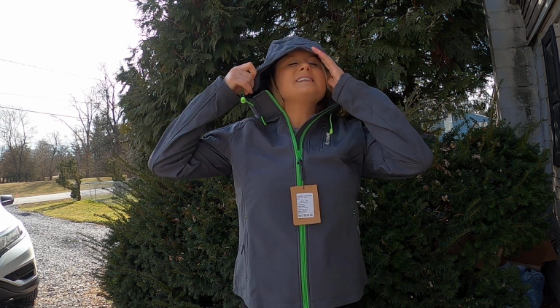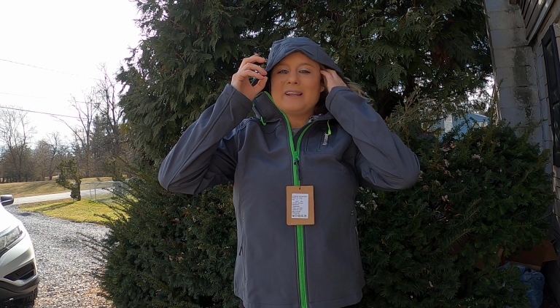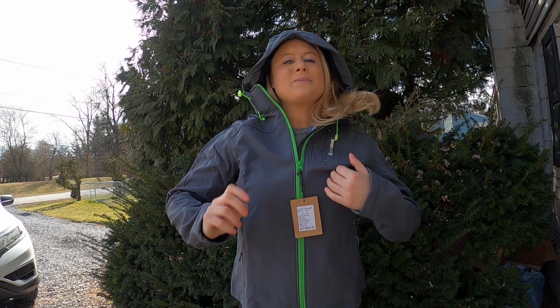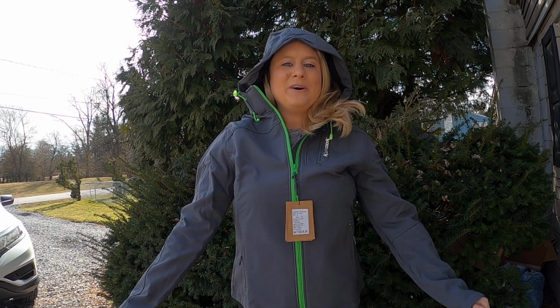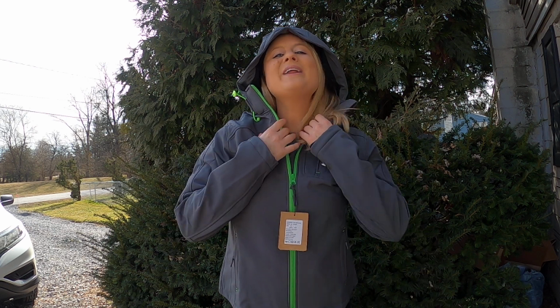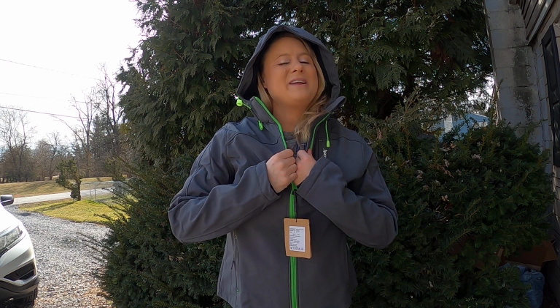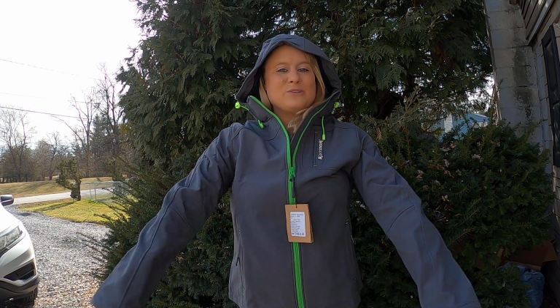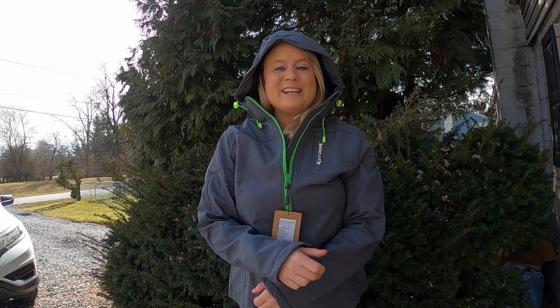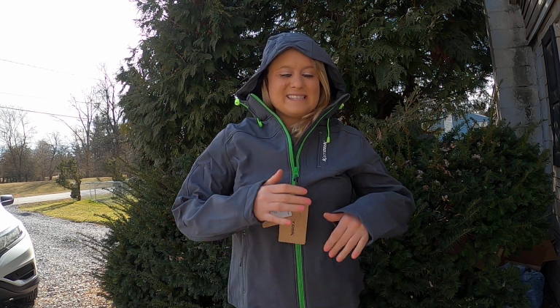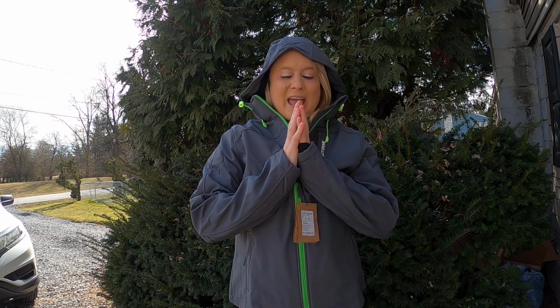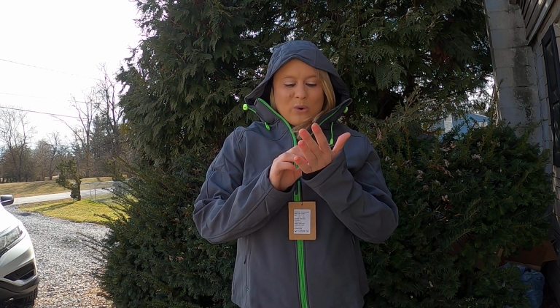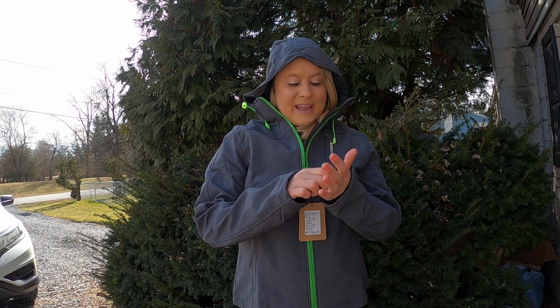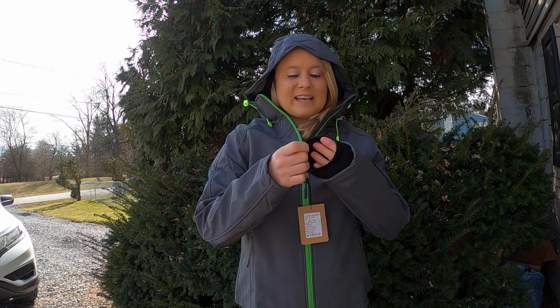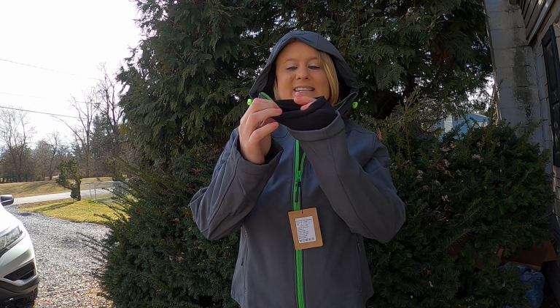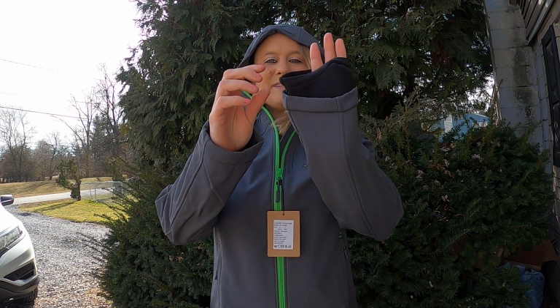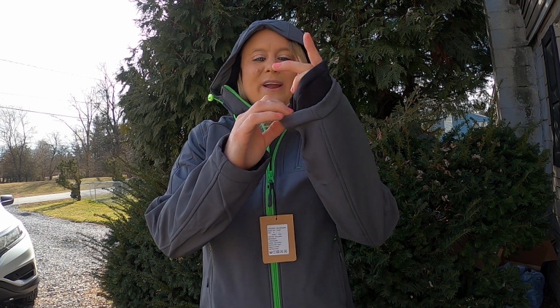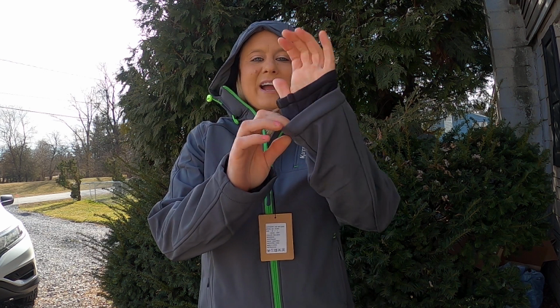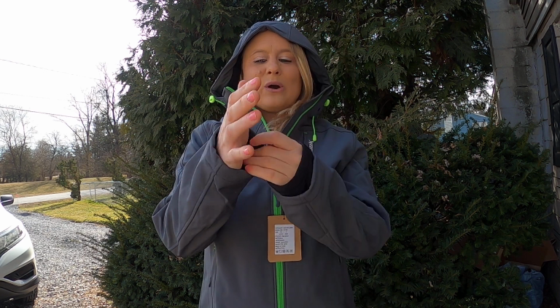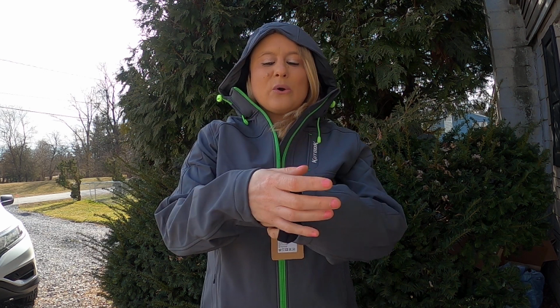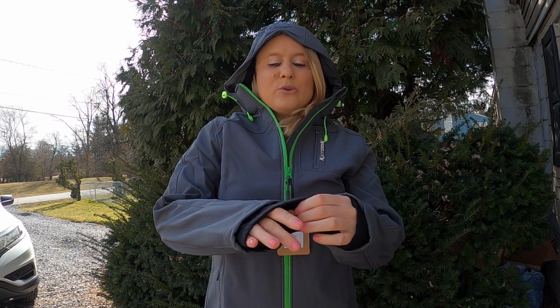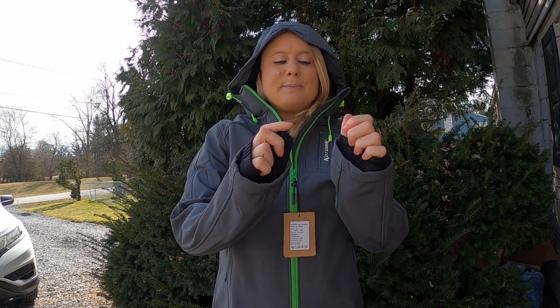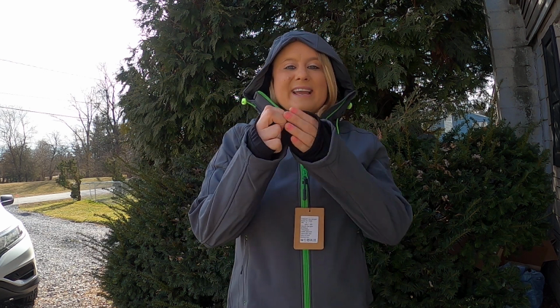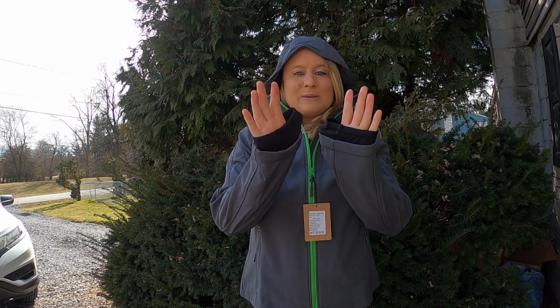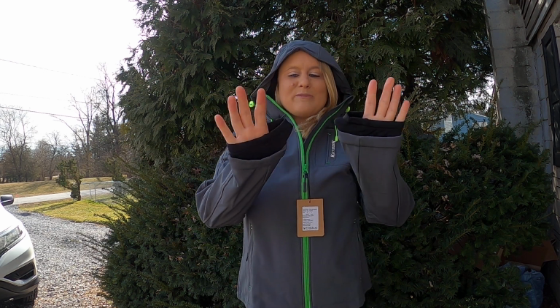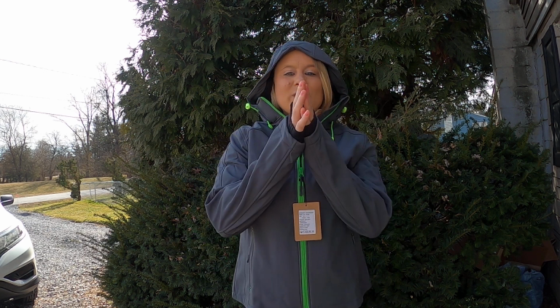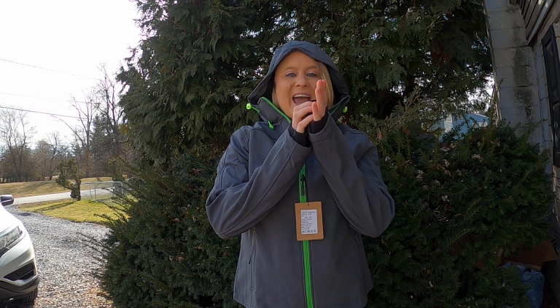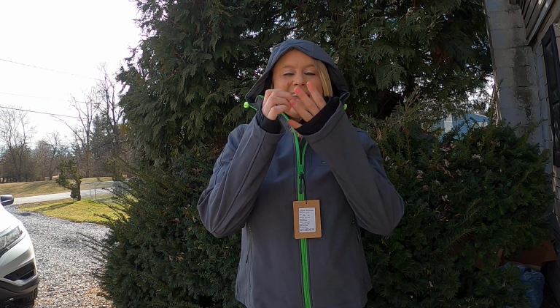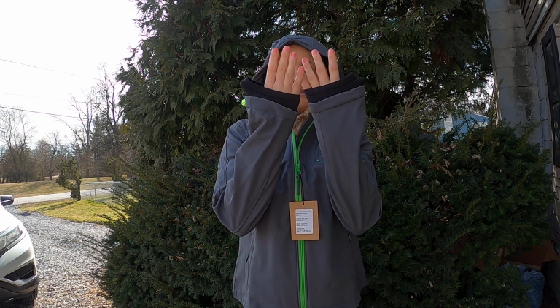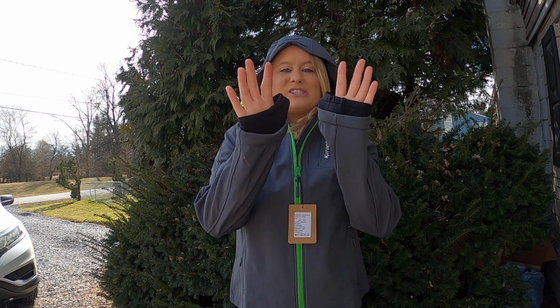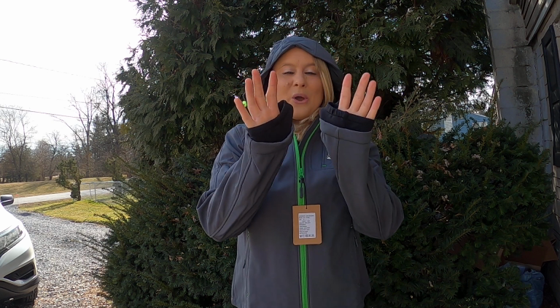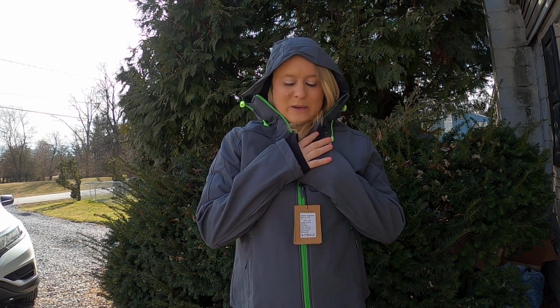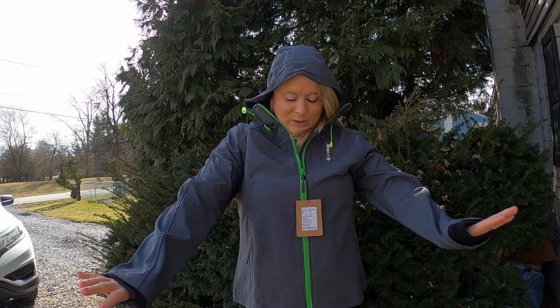This is what it looks like with the hood on. It's really nice and snug and warm. It's got this inside material right here at your arms so you can keep your hands nice and warm if you pull it like that — it keeps your hands so cozy and warm.